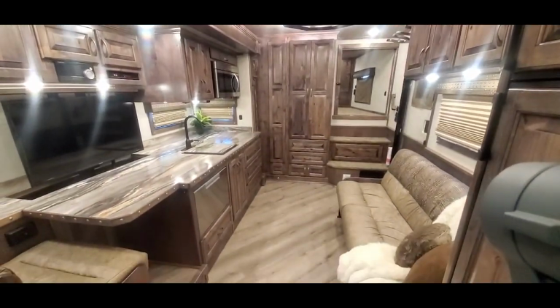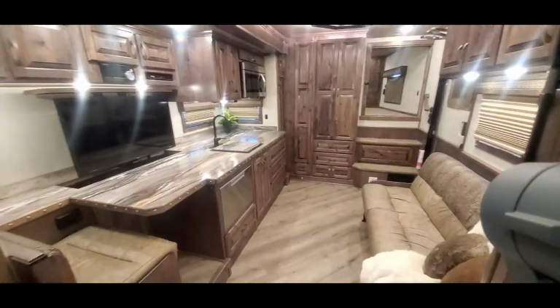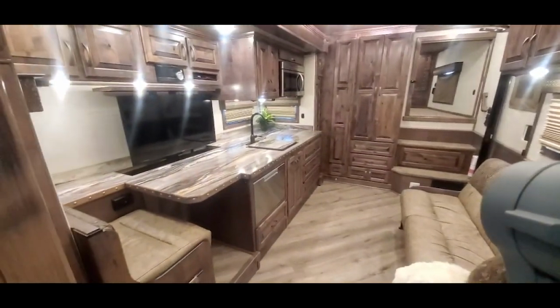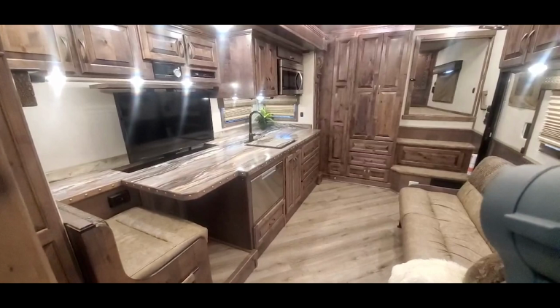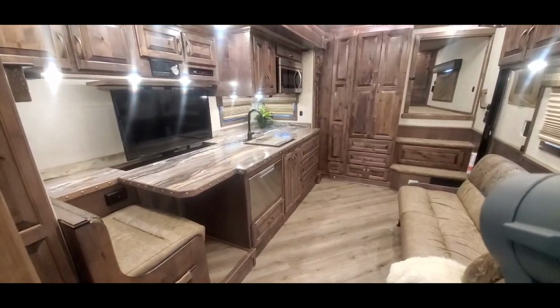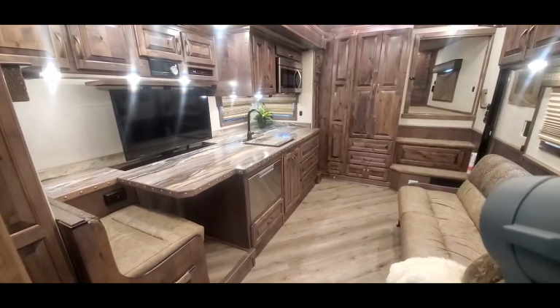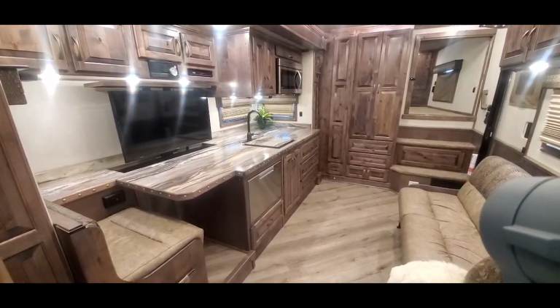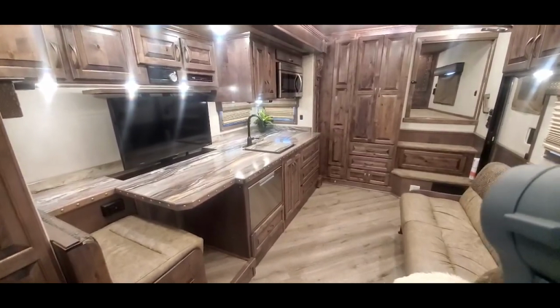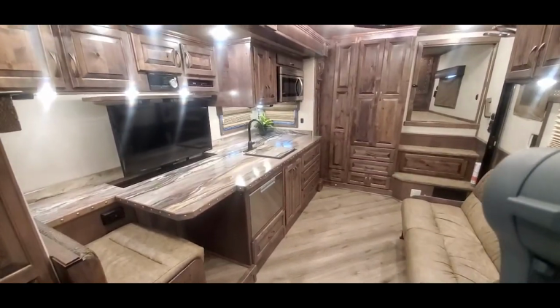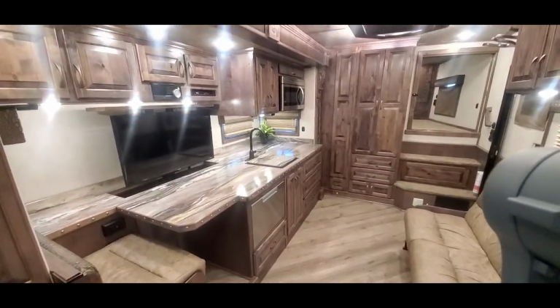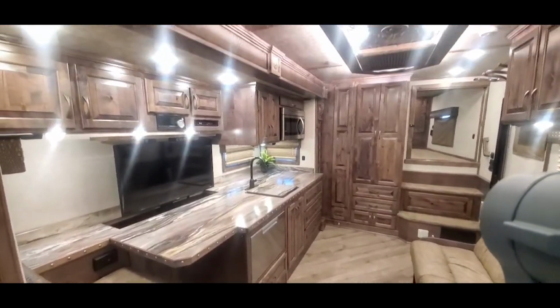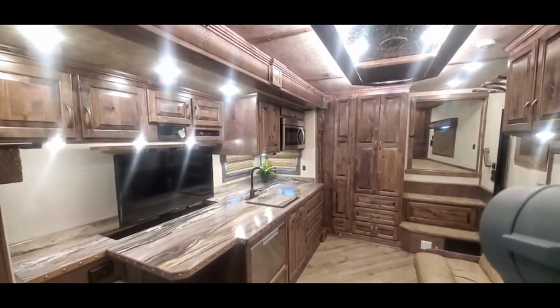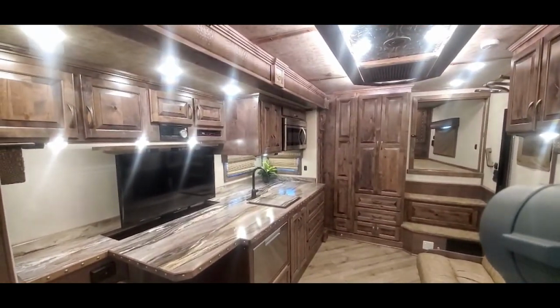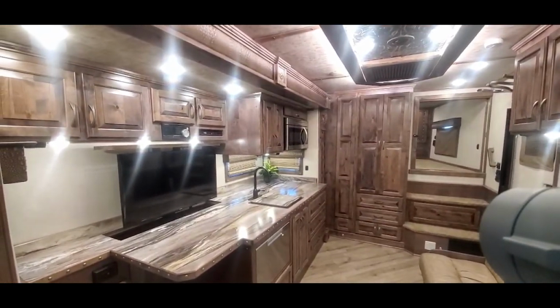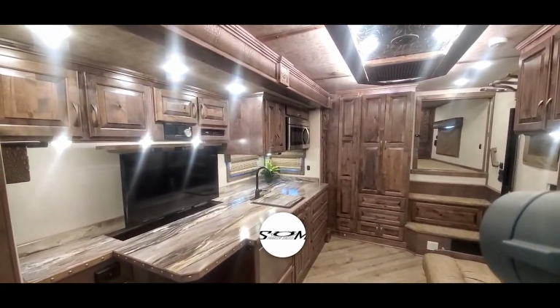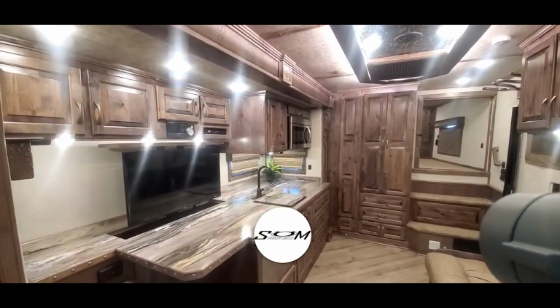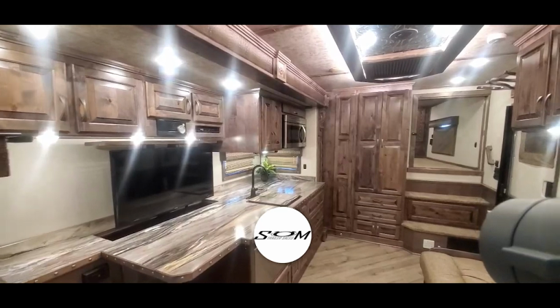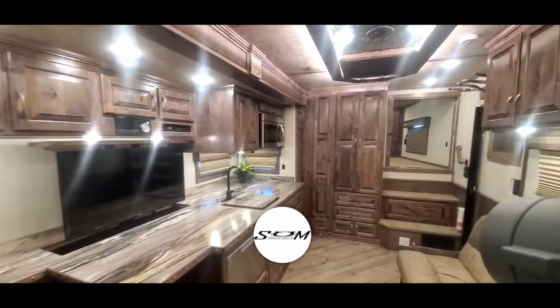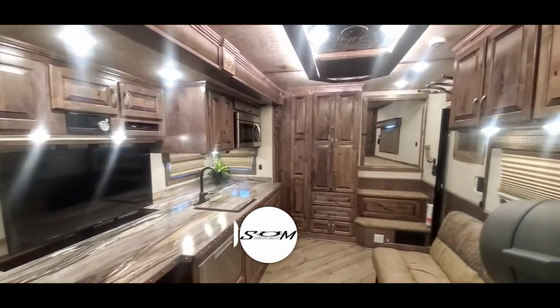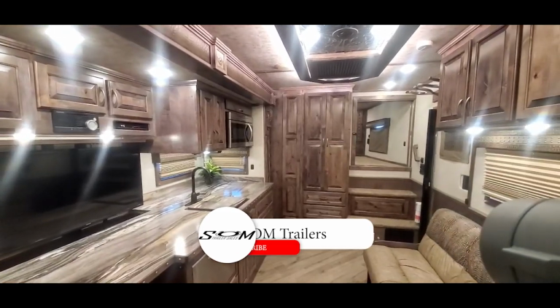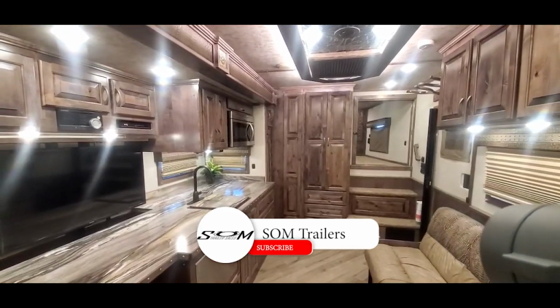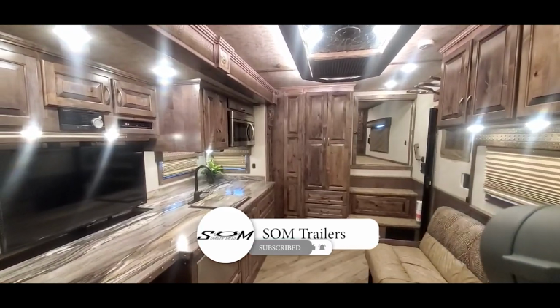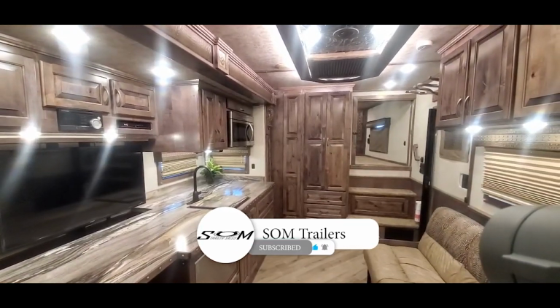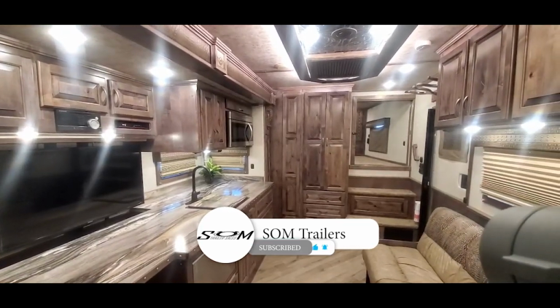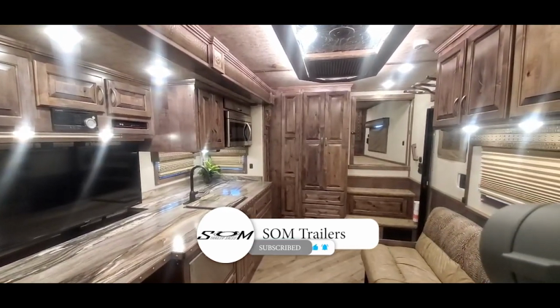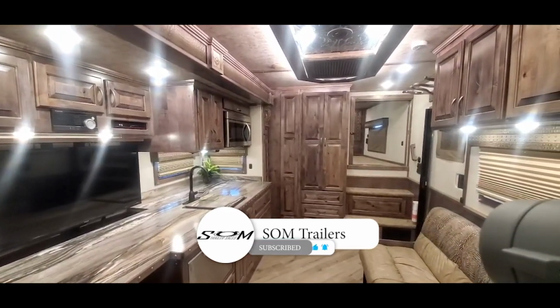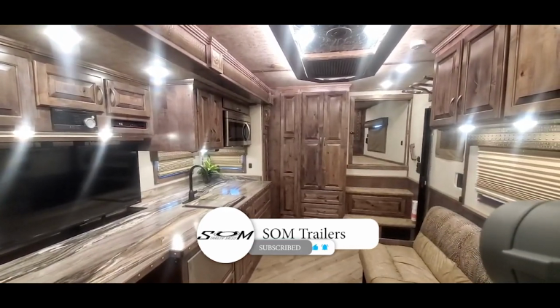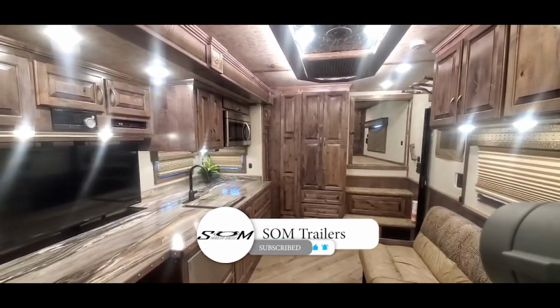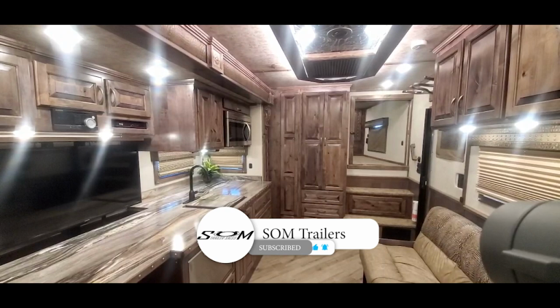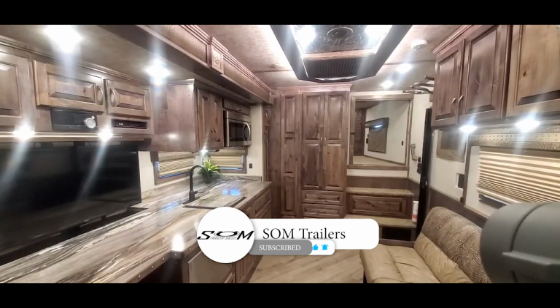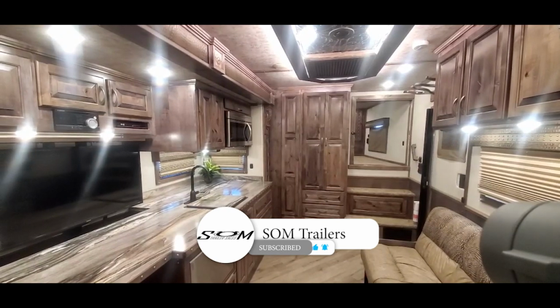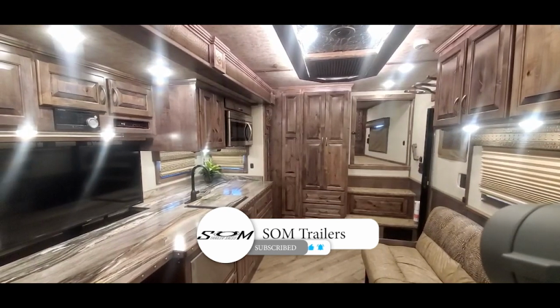Super nice trailer for sale. You can check us out at SOMTrailers.com. Make sure you hit that like and subscribe button on the YouTube channel.